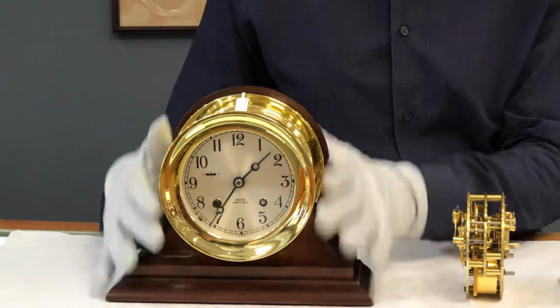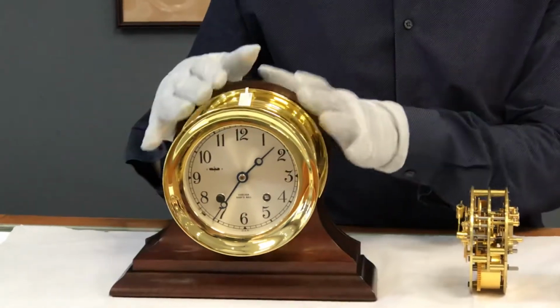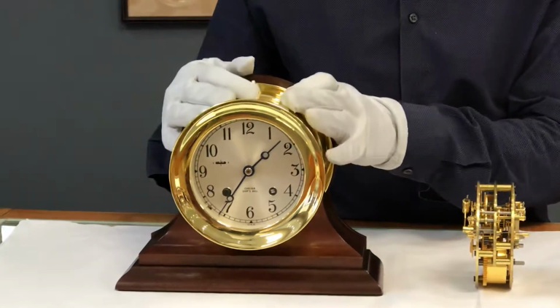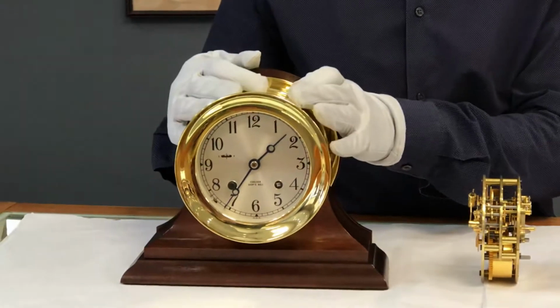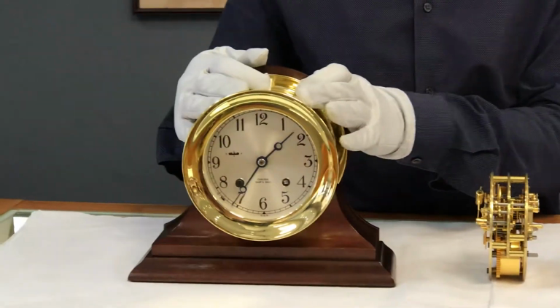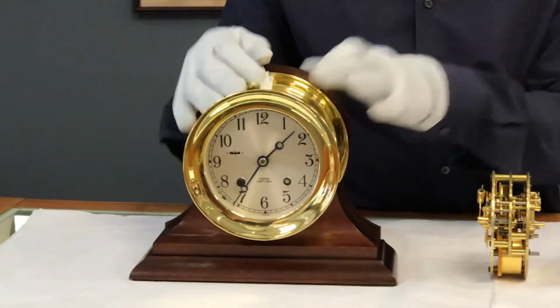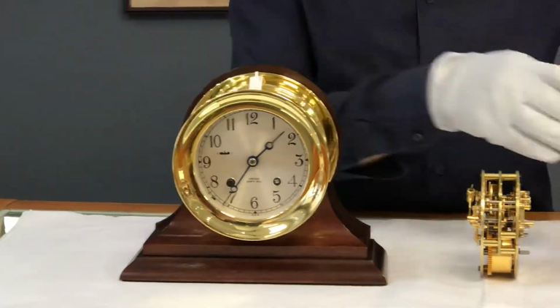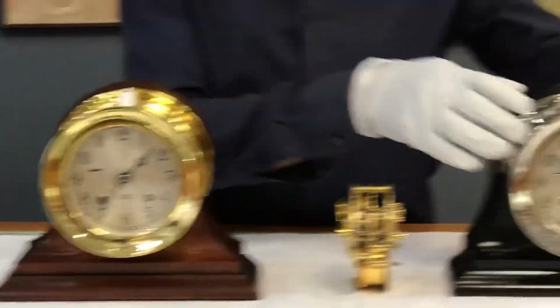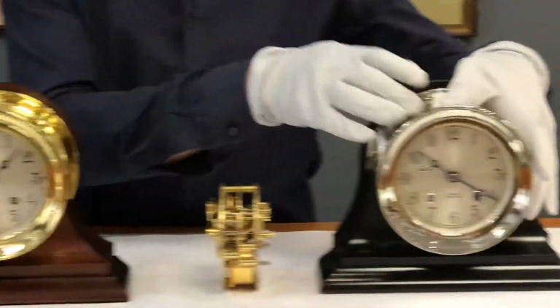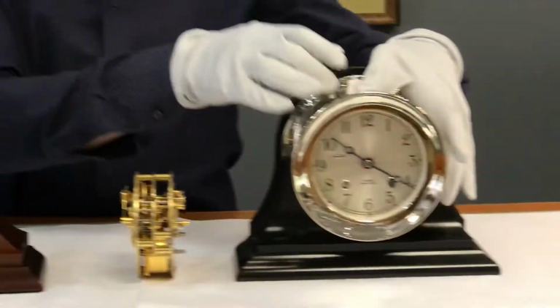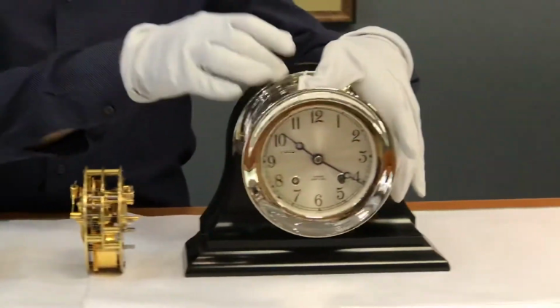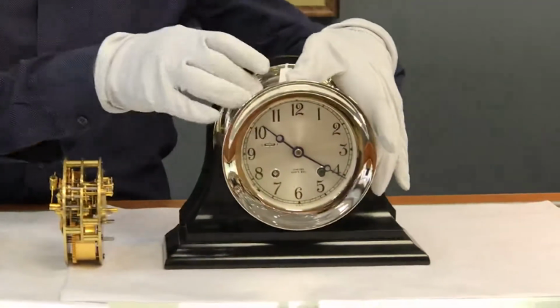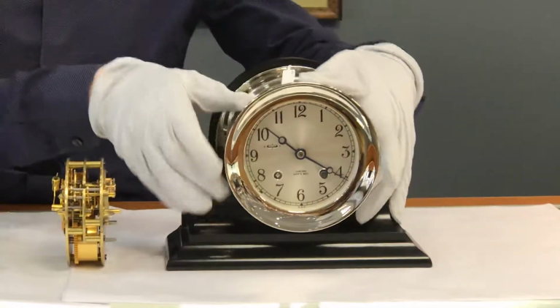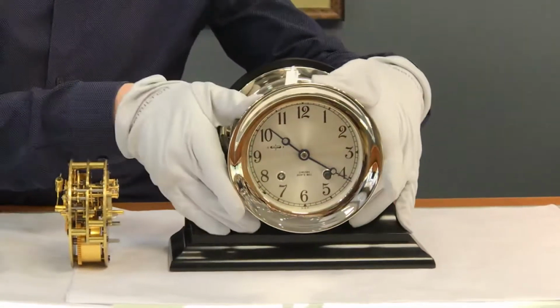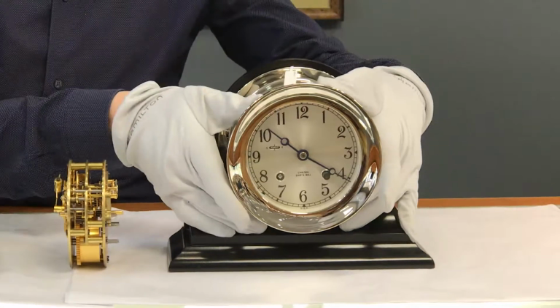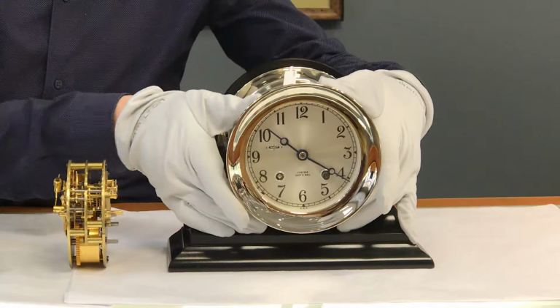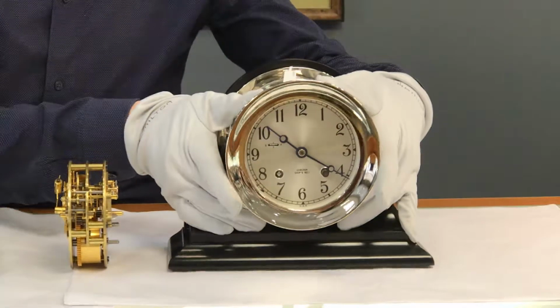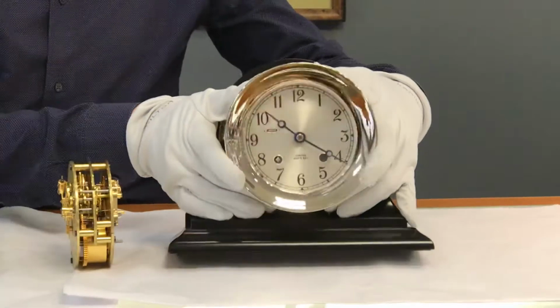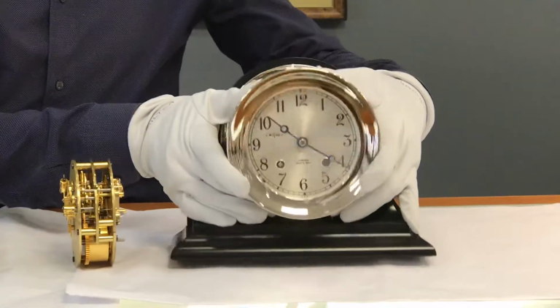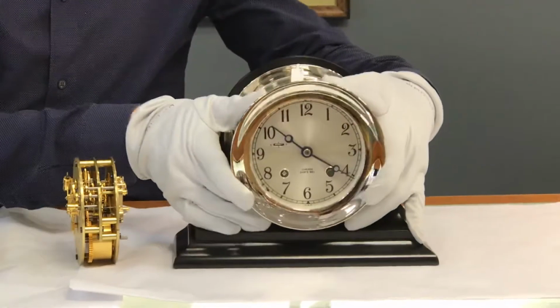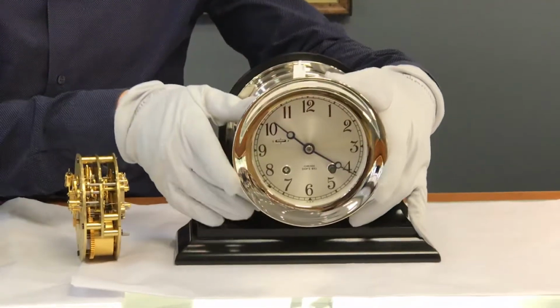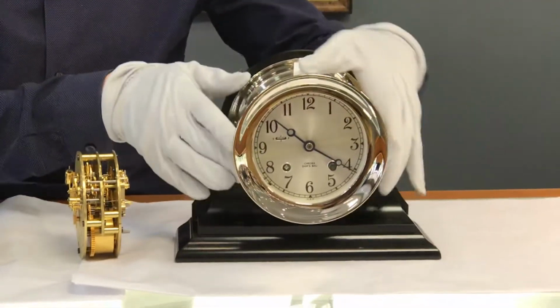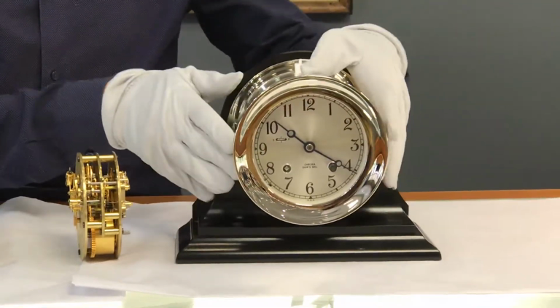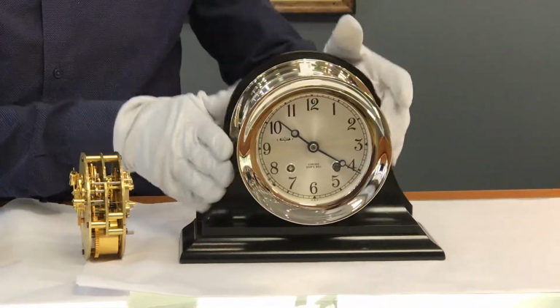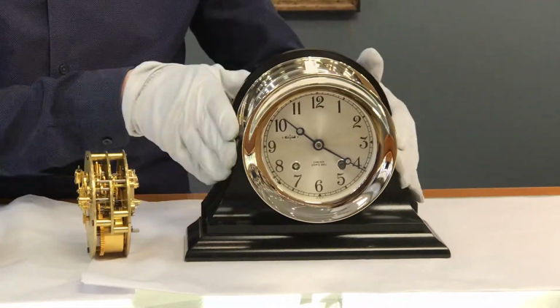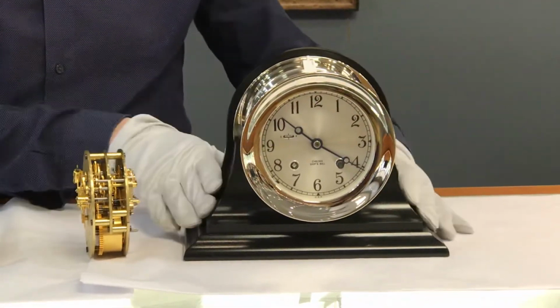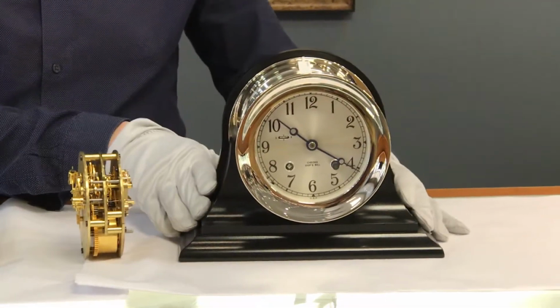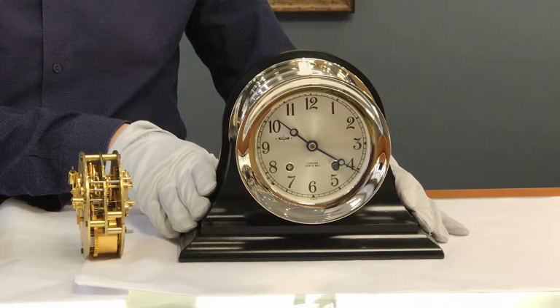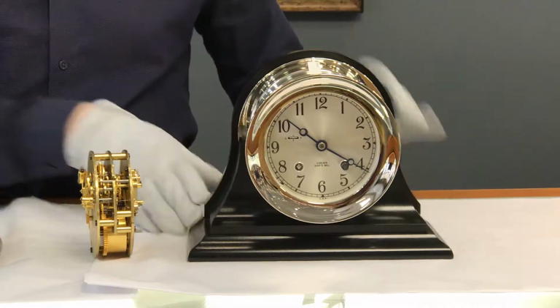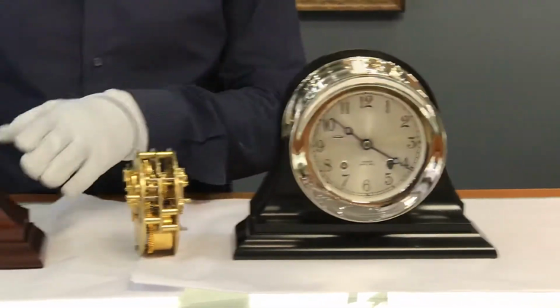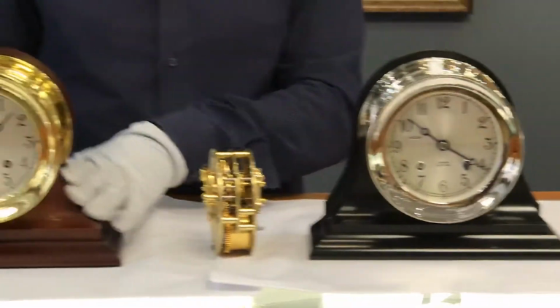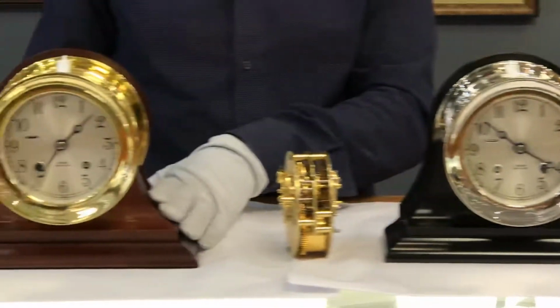This is the brass, solid brass clock. This one is nickel plated over brass. This they haven't made as long — it's a bit more of a contemporary design. It's on a black base, while this one's on a mahogany base.